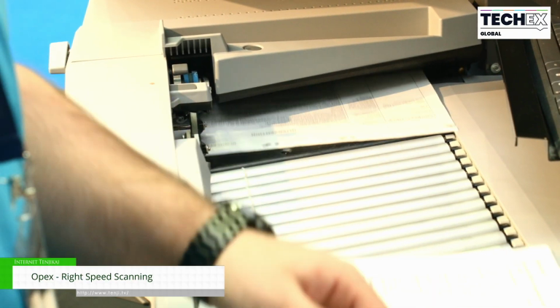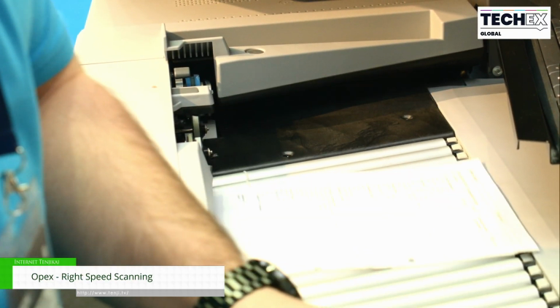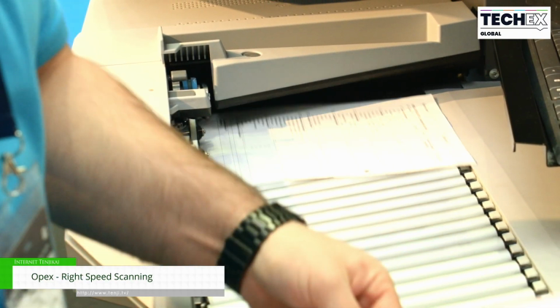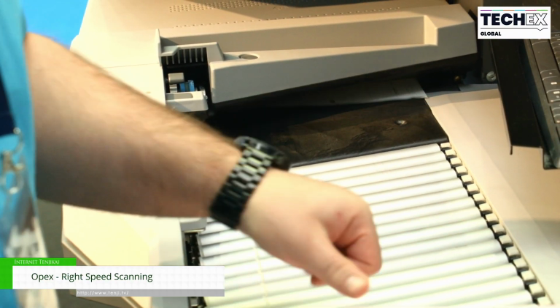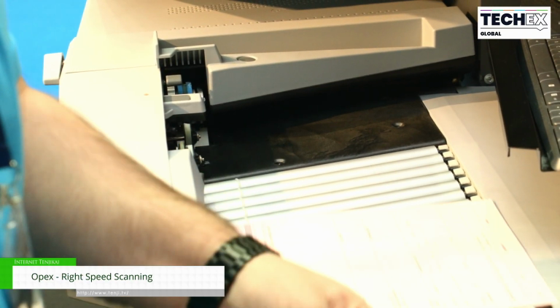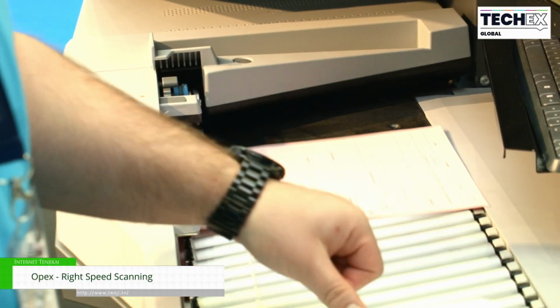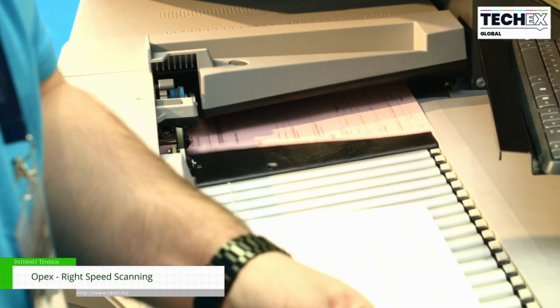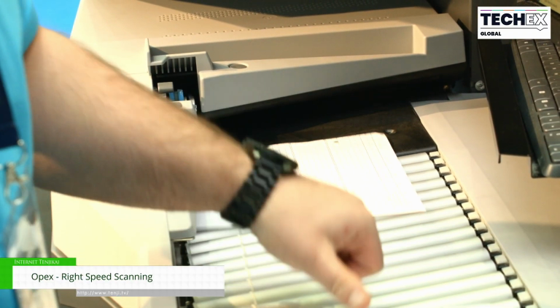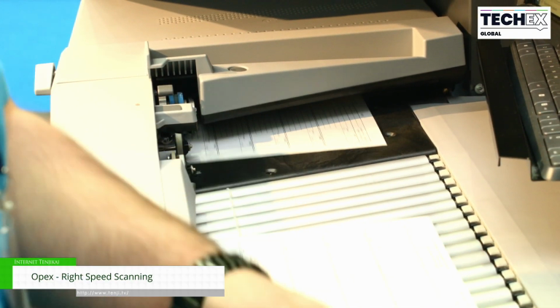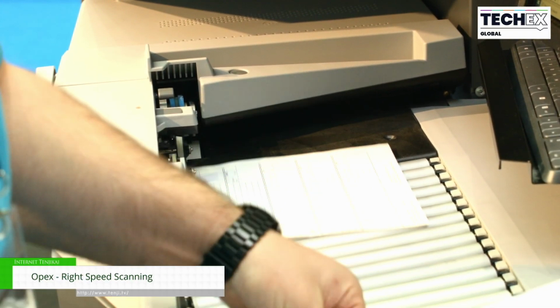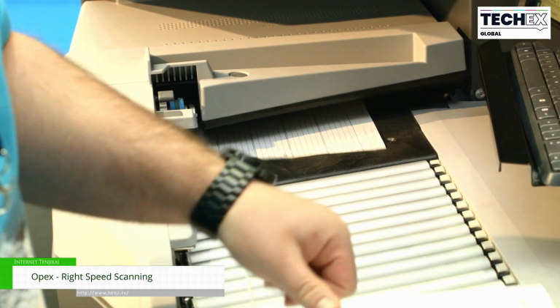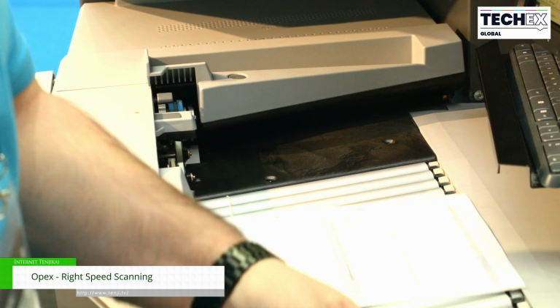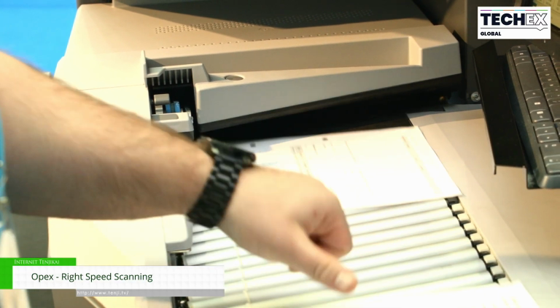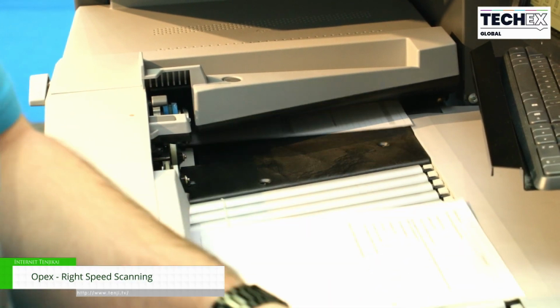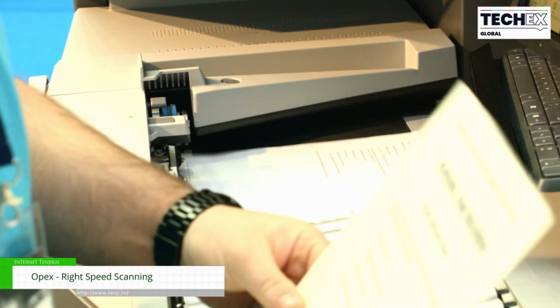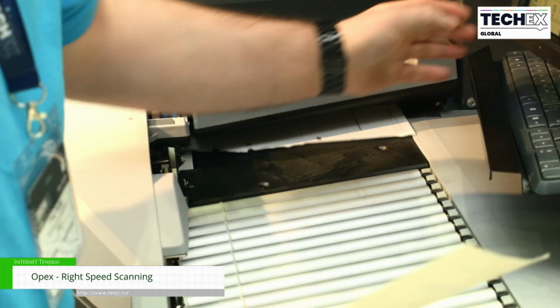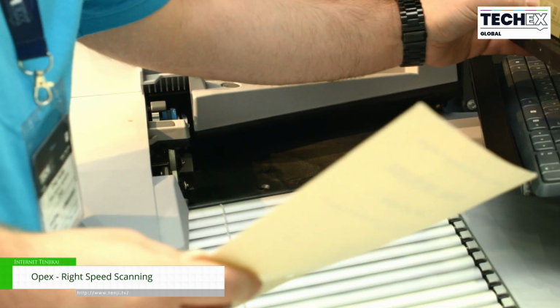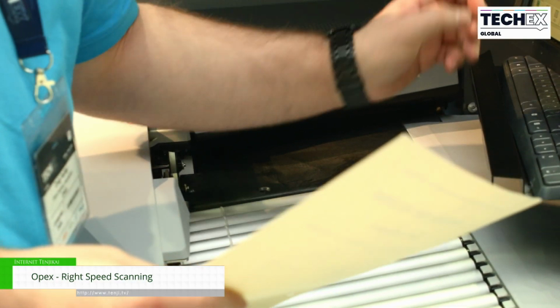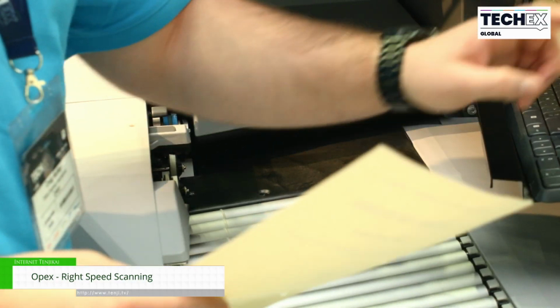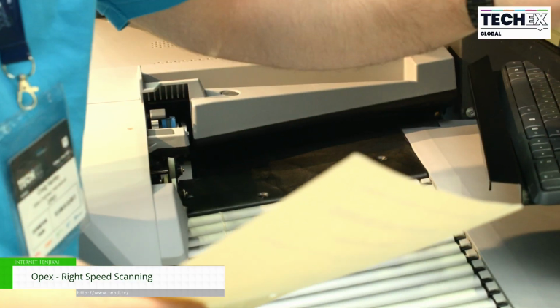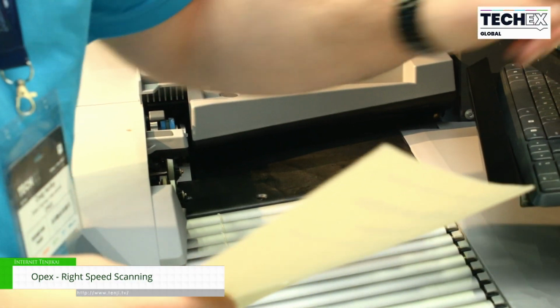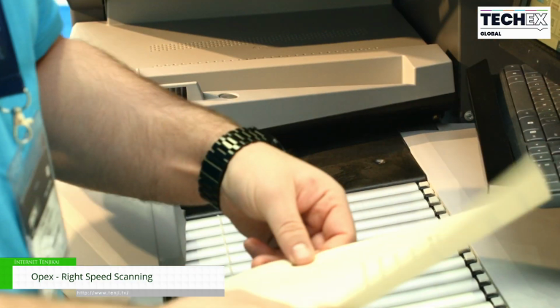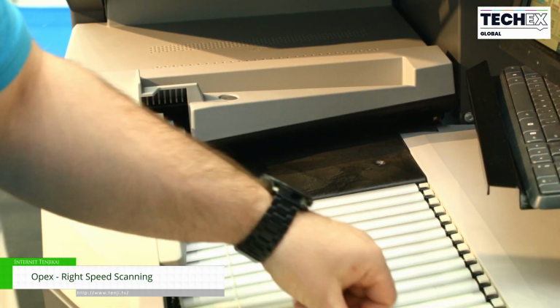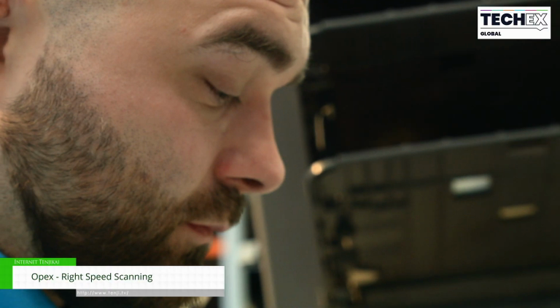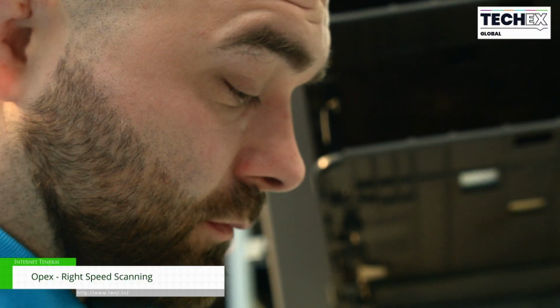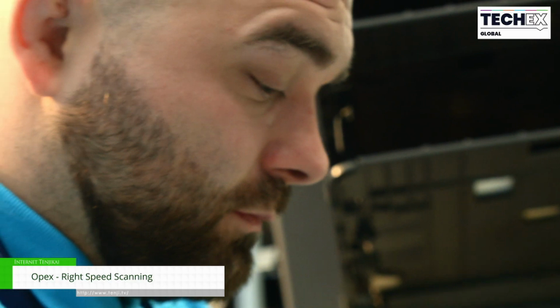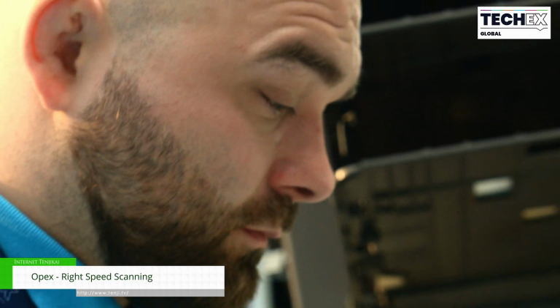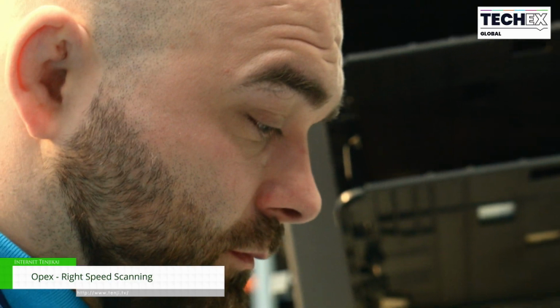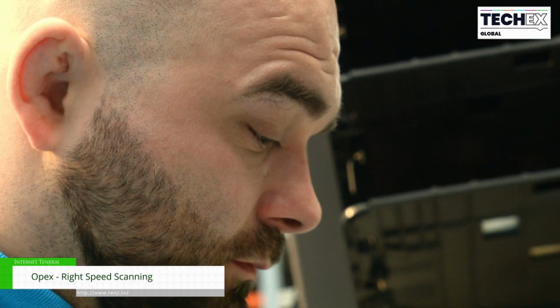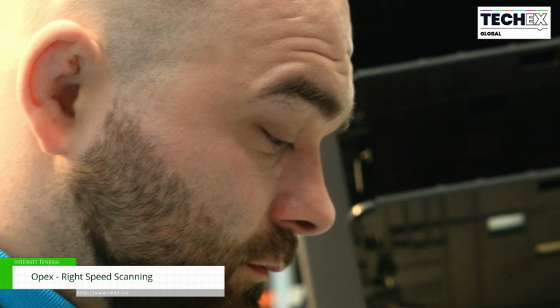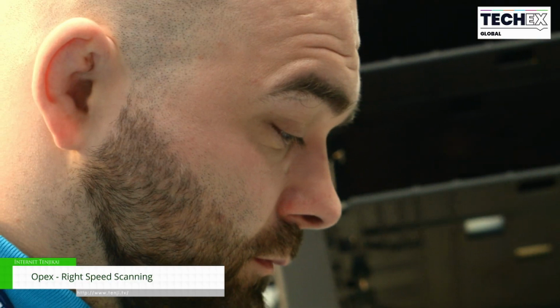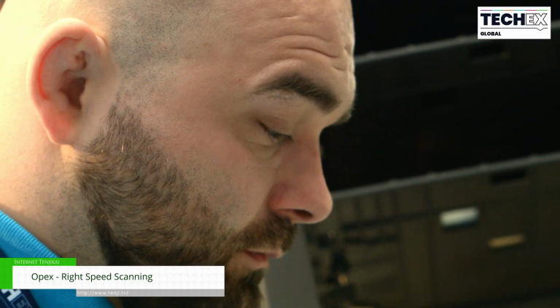Some paper you're able to scan really, really fast because it's nice and clean, but some paper's really messy and difficult to scan. So we adjust the scanner in accordance with the needs of the documents so that we get the right speed for the work that you're doing. That's the term right speed scanning.